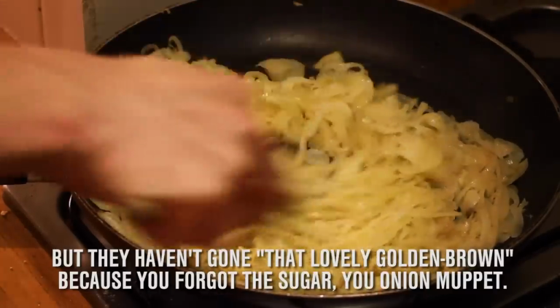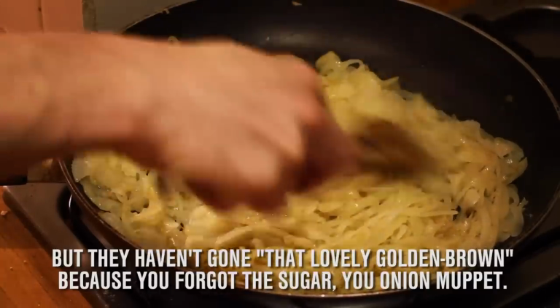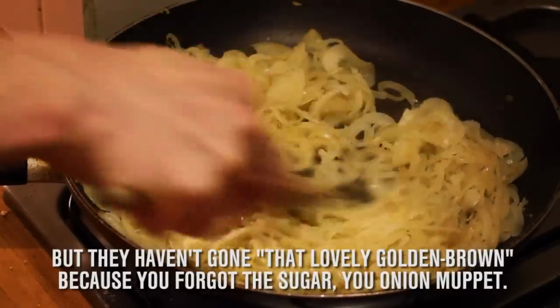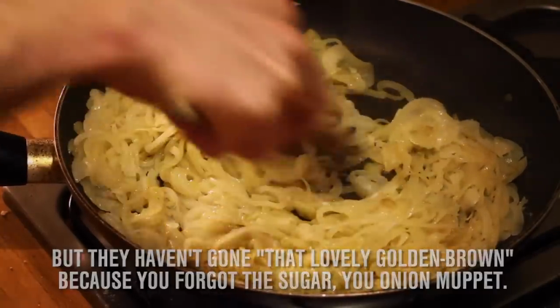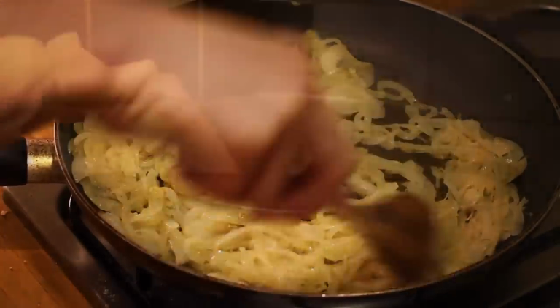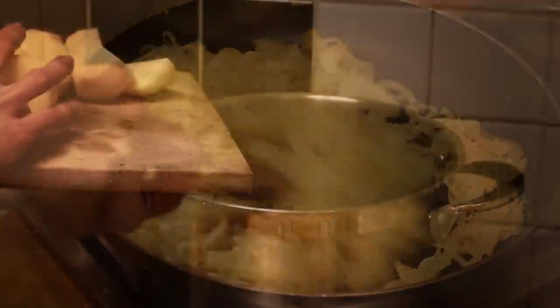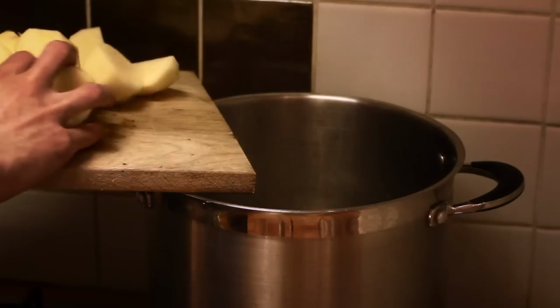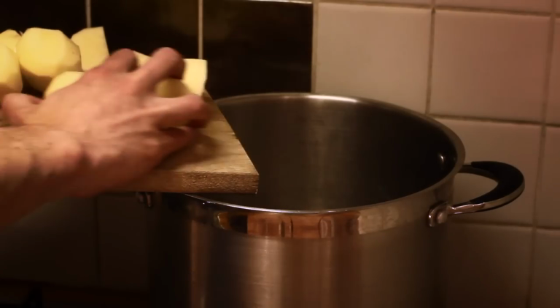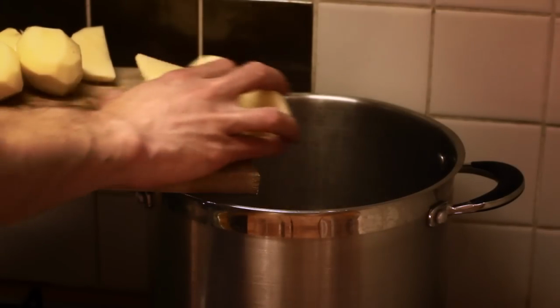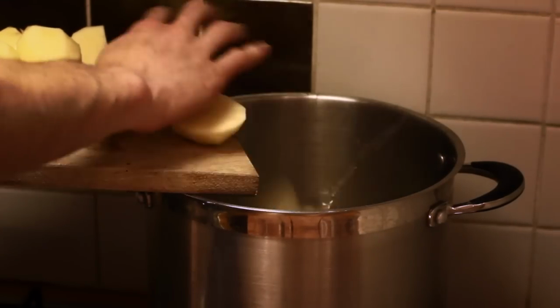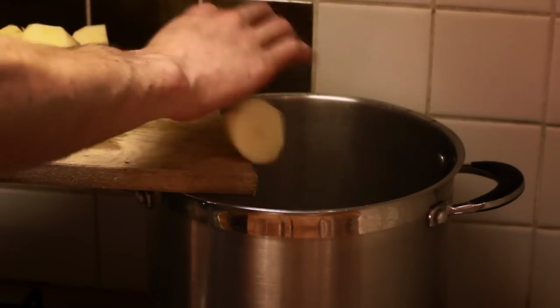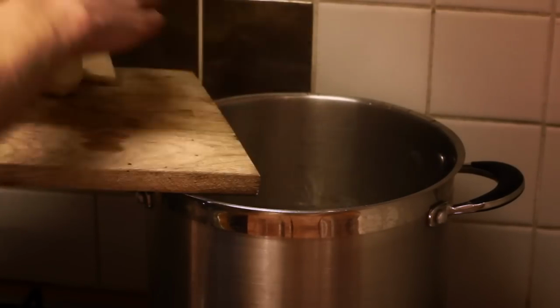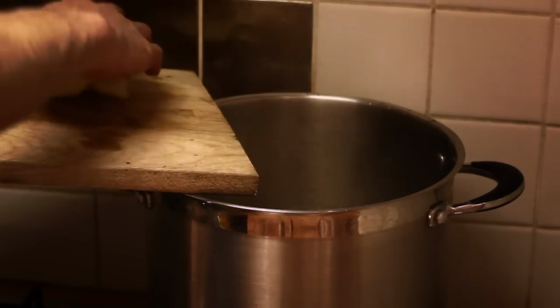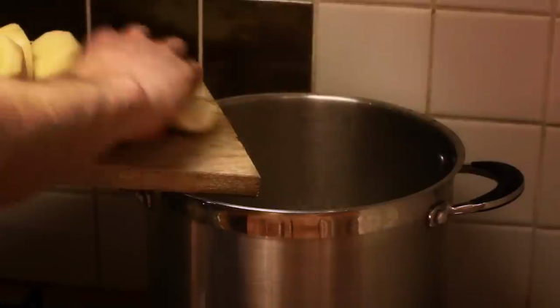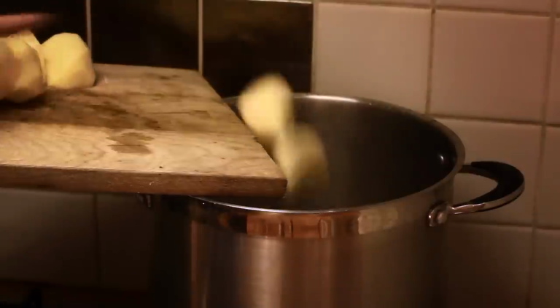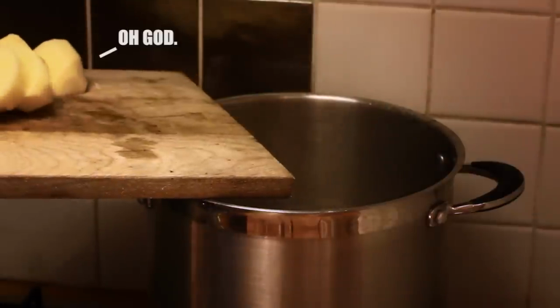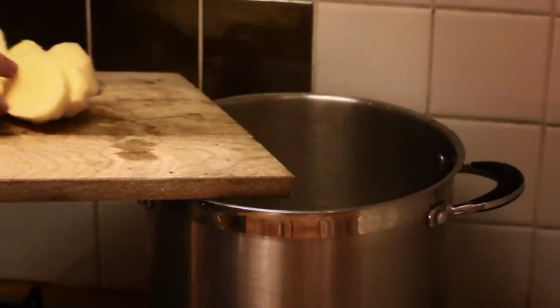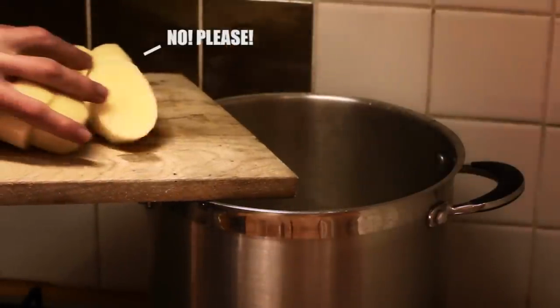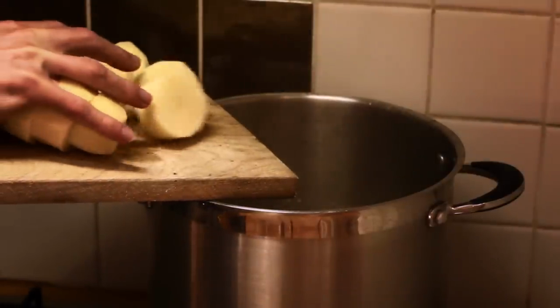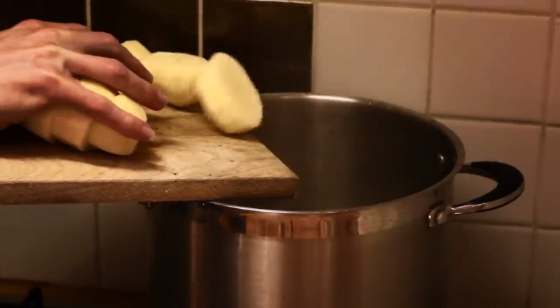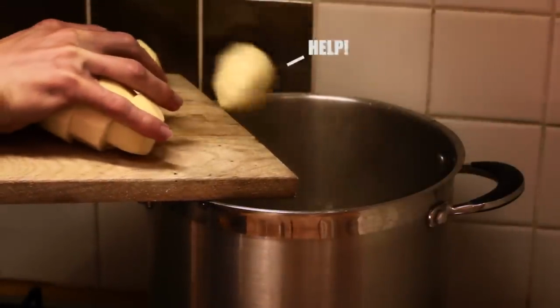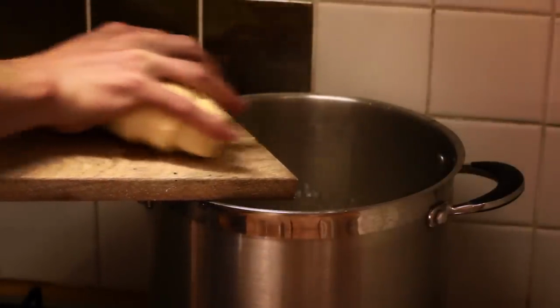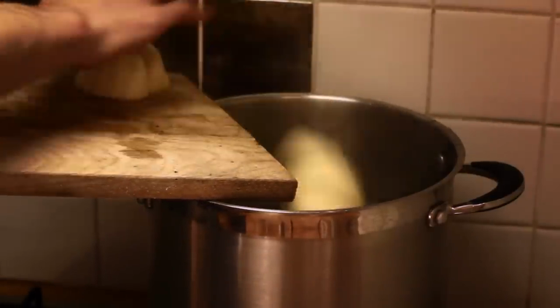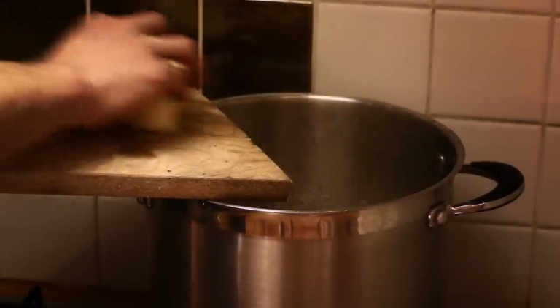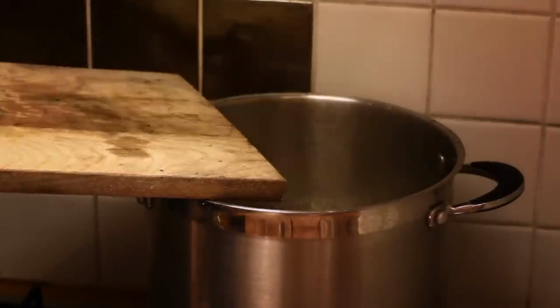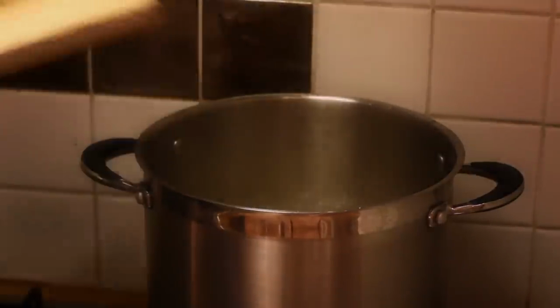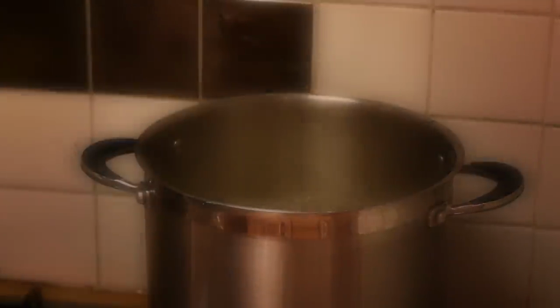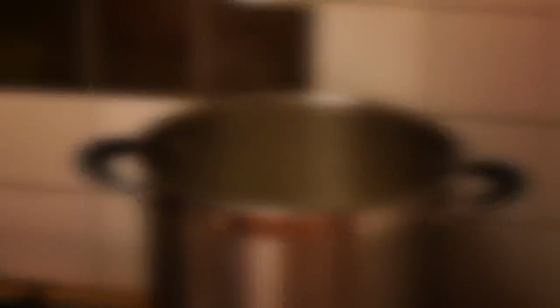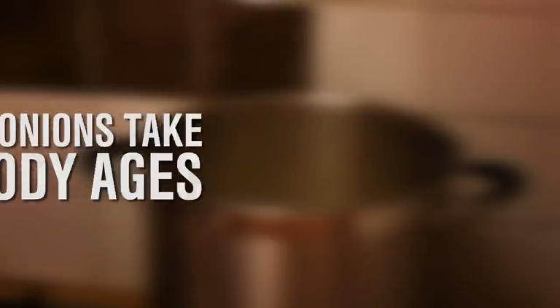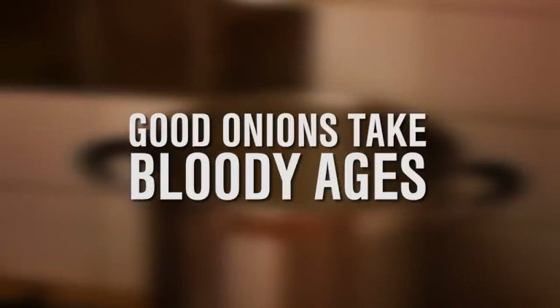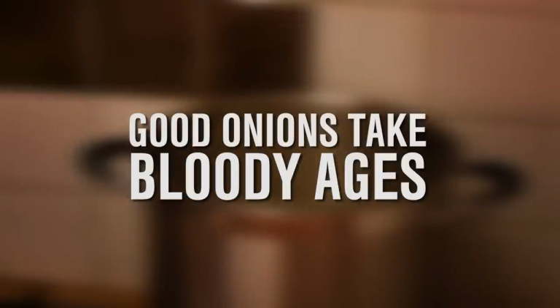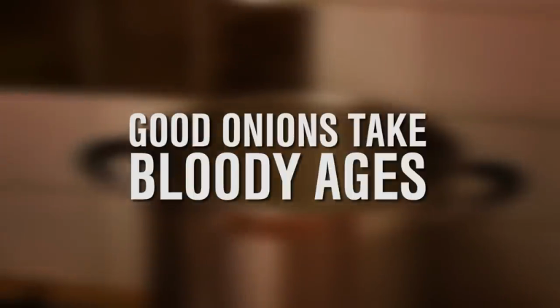And in between all of that occasional stirring you'll have been peeling and chopping some potatoes. Whack them into a big pan of salted water and cook for about 20 minutes. The reason you start on the onions first is because they're not as time sensitive.